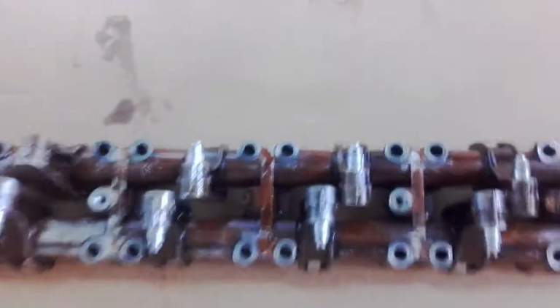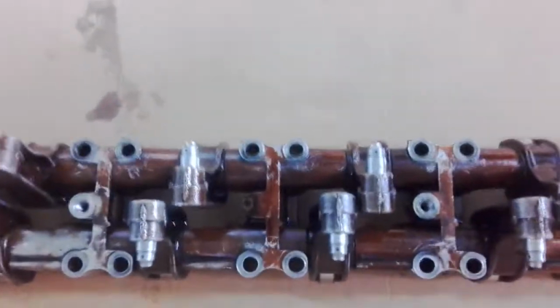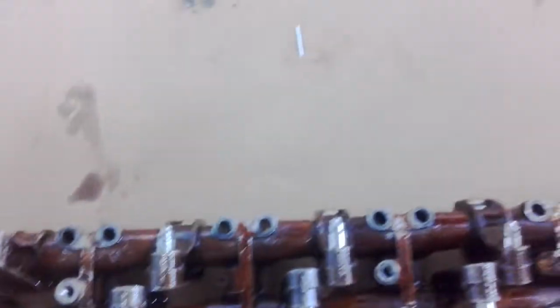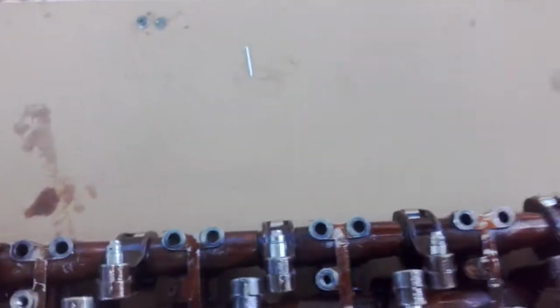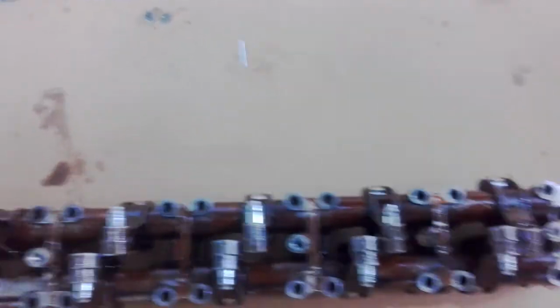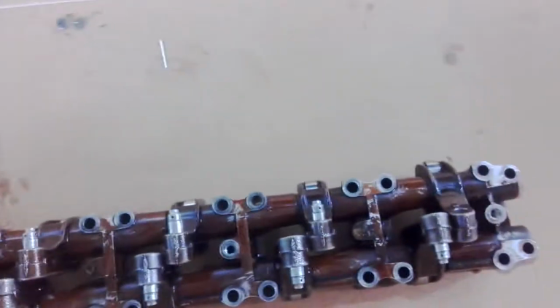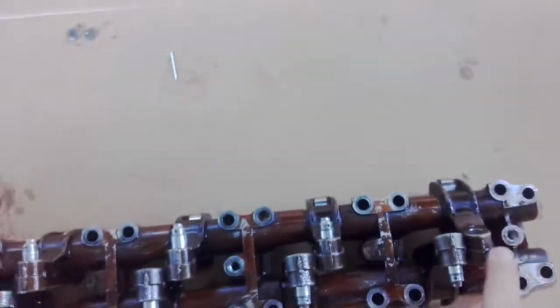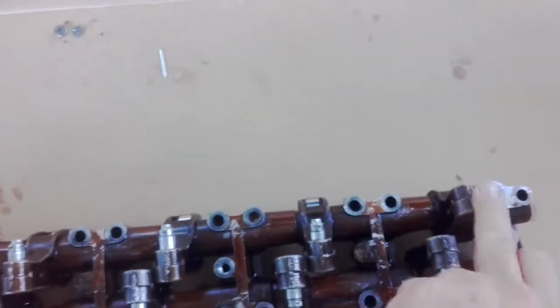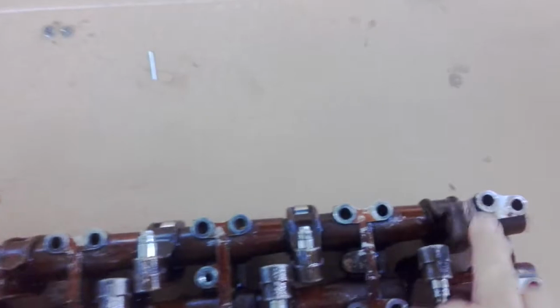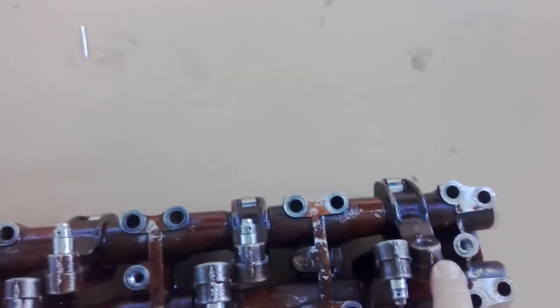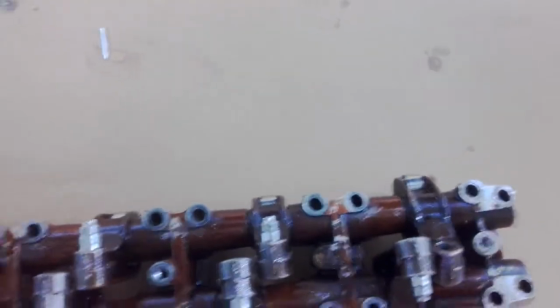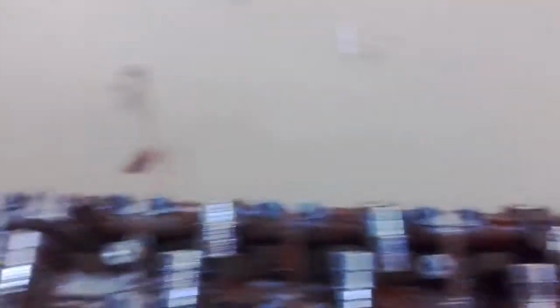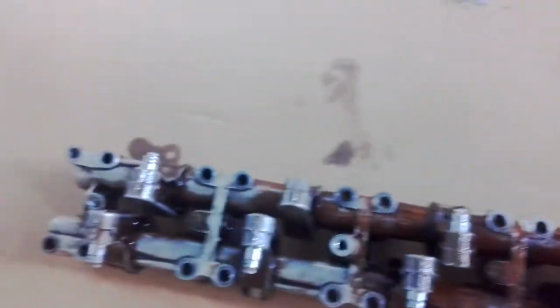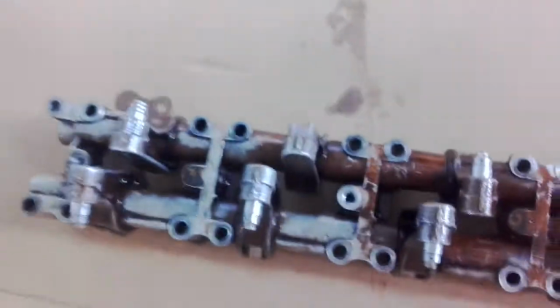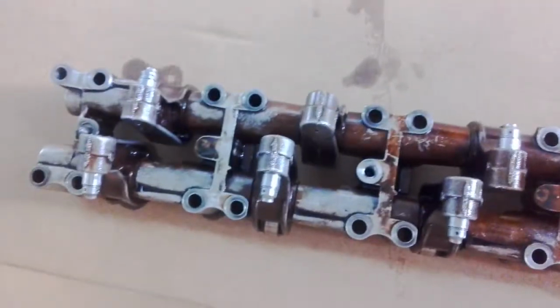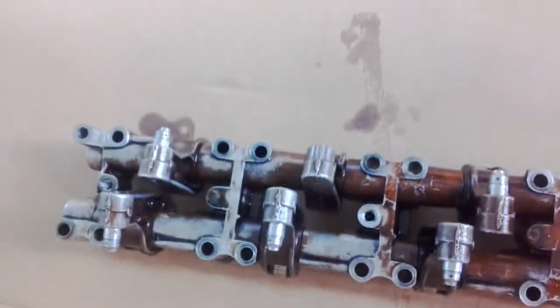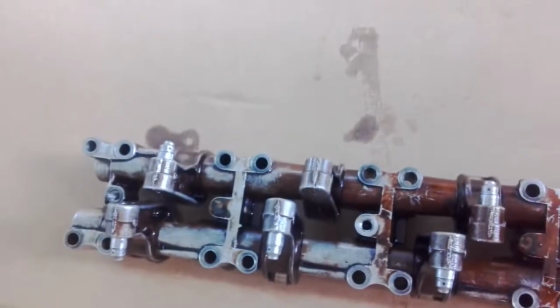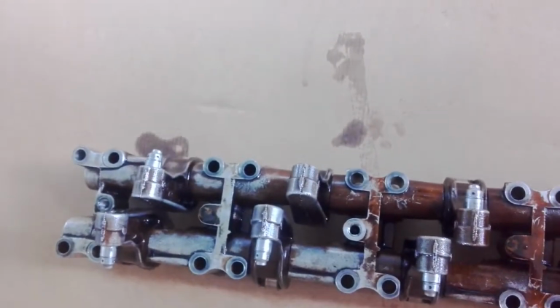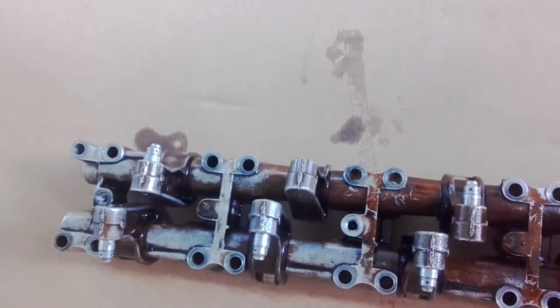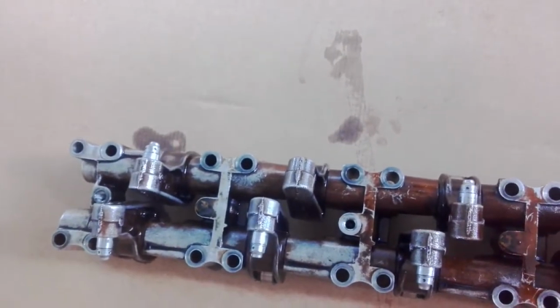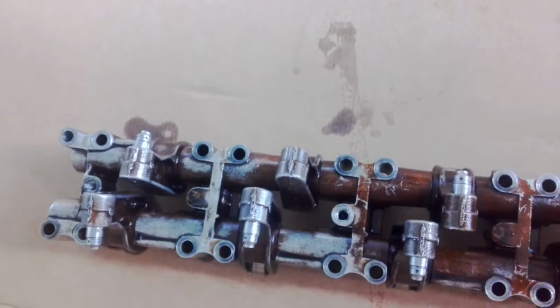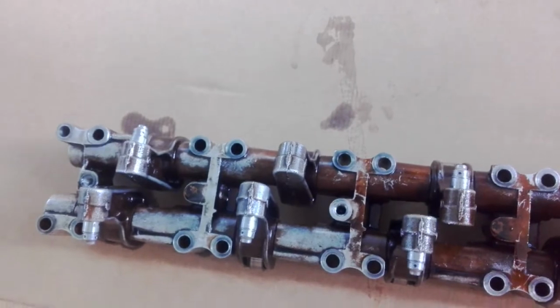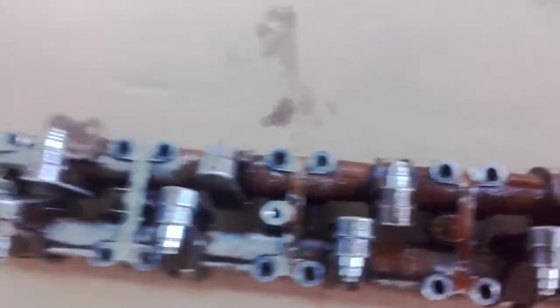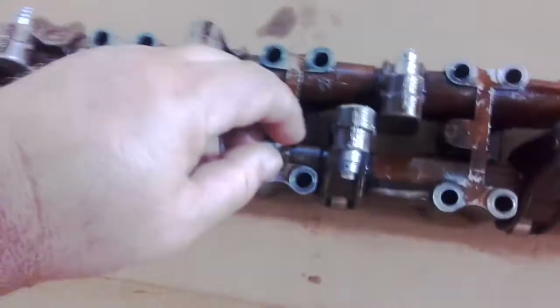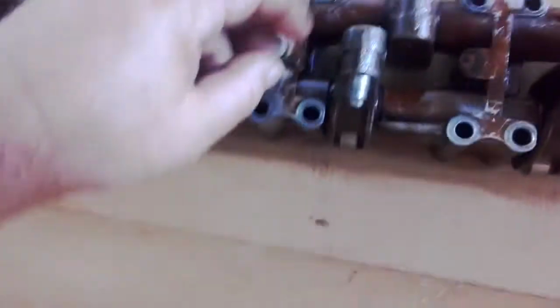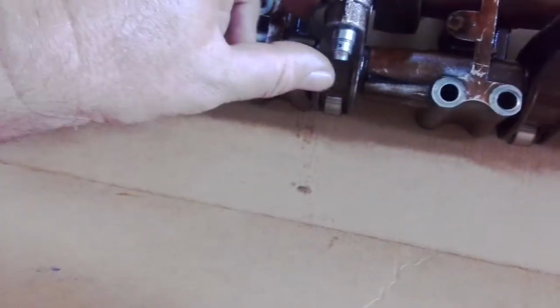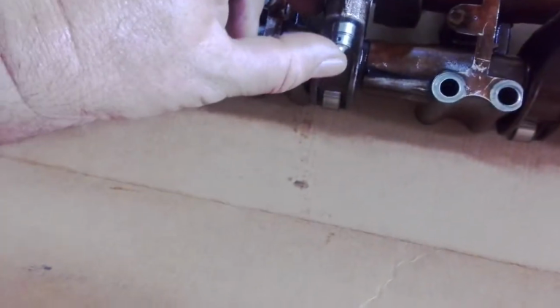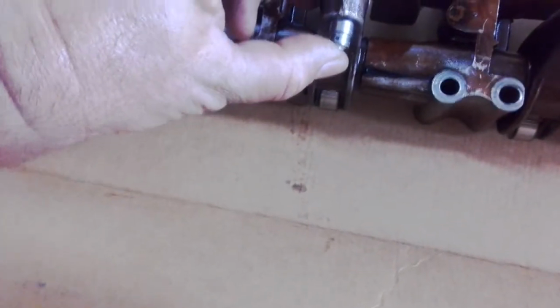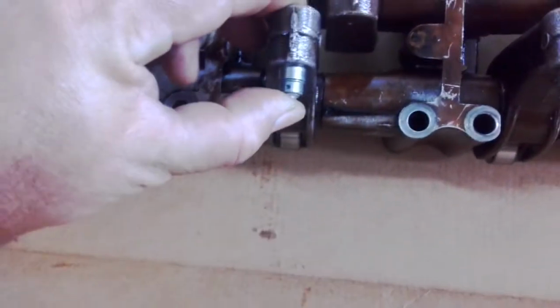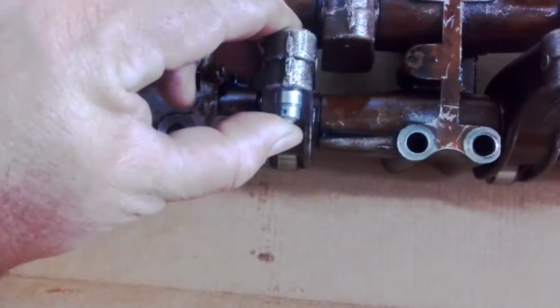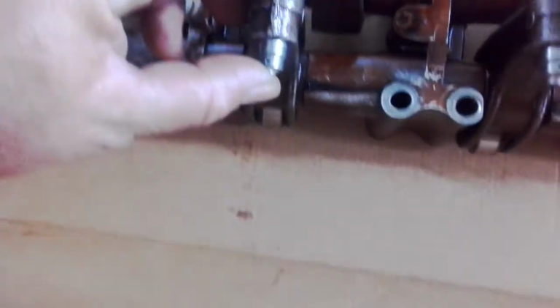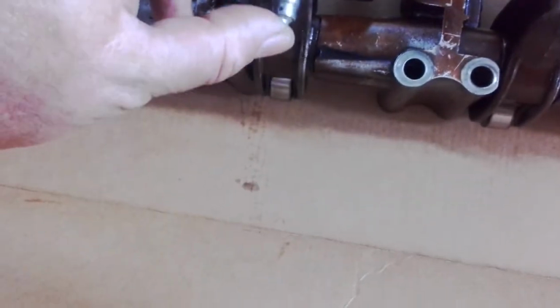Alright, here we are — this is what we're looking at. We've lost number one and number five on the intake side. As a reference point, you can see just how much that lifter sticks out.